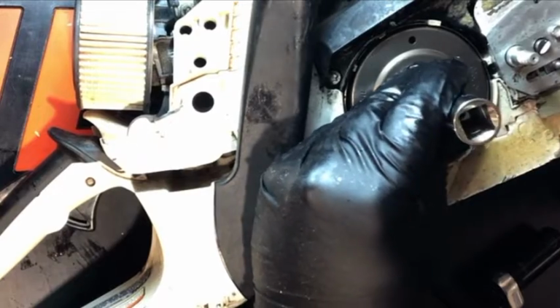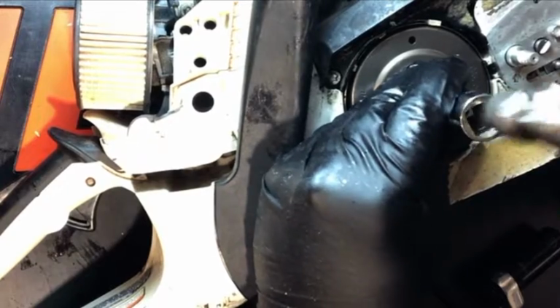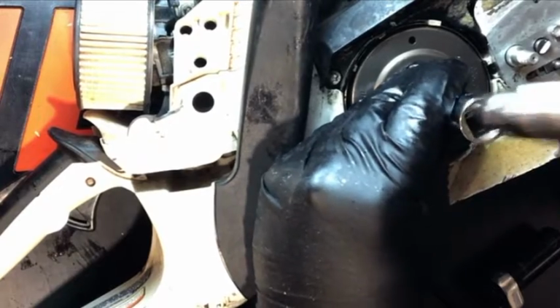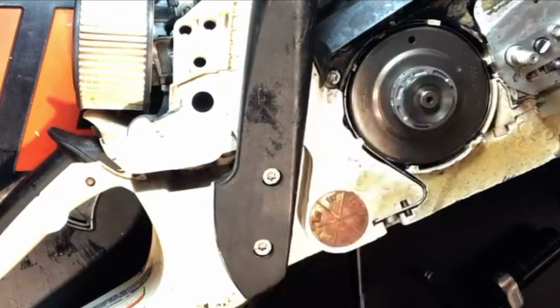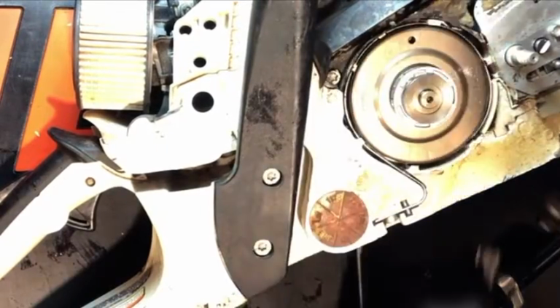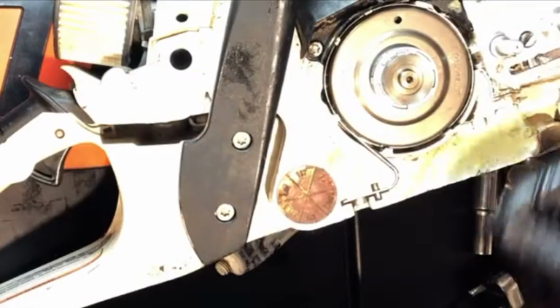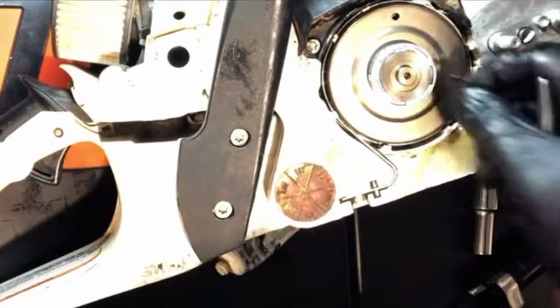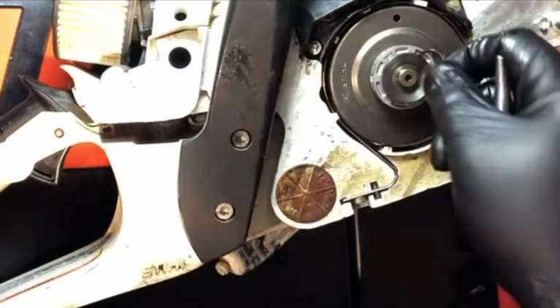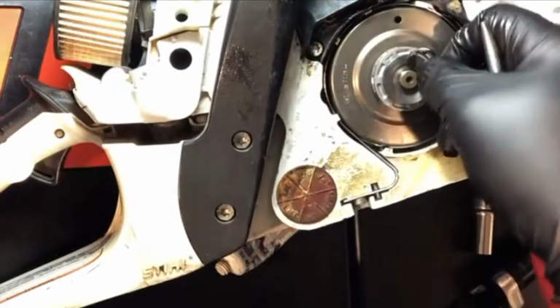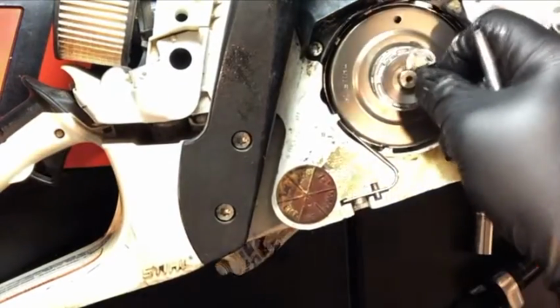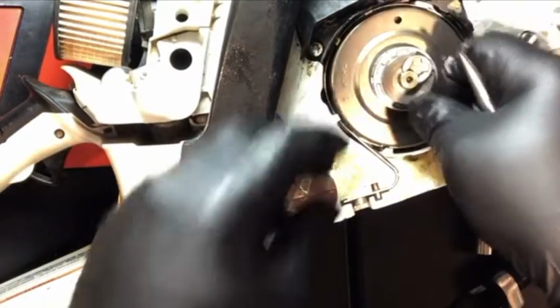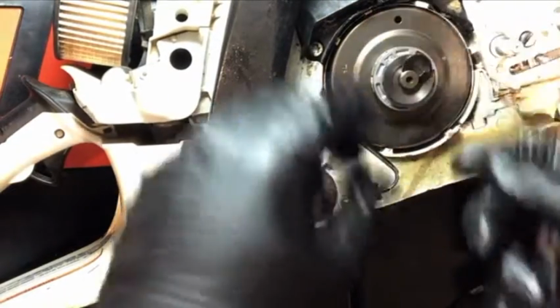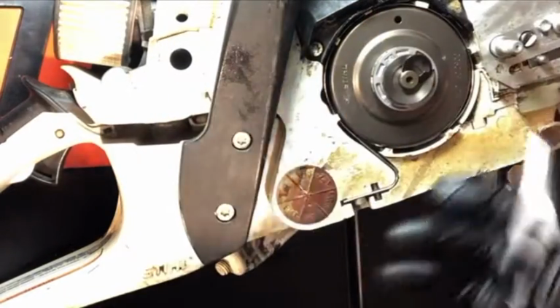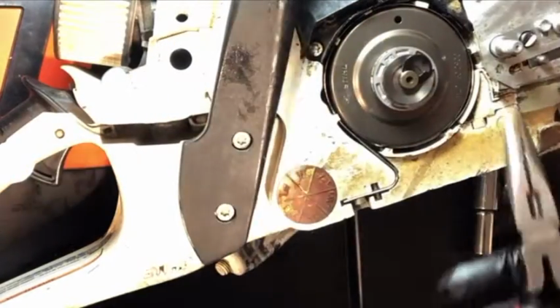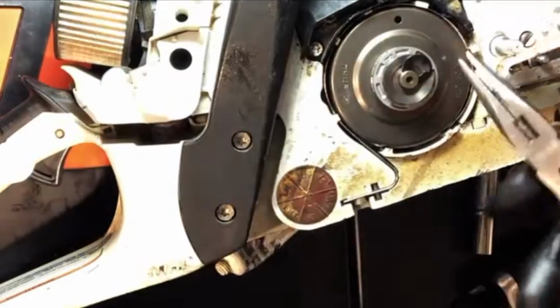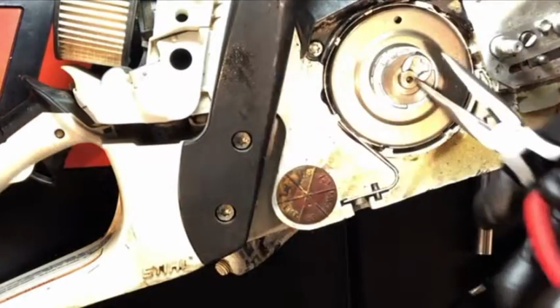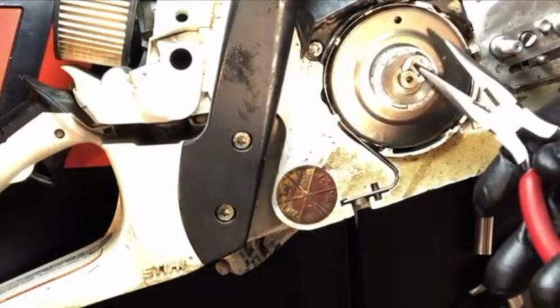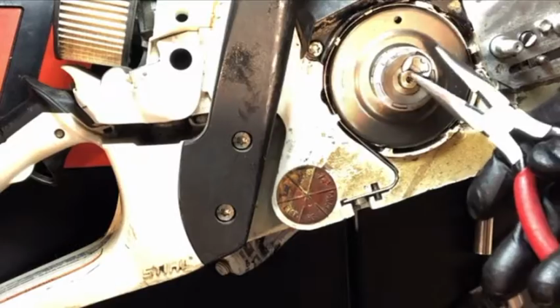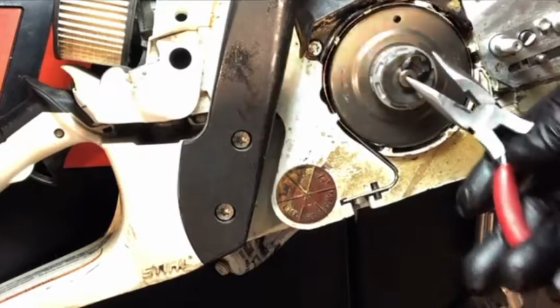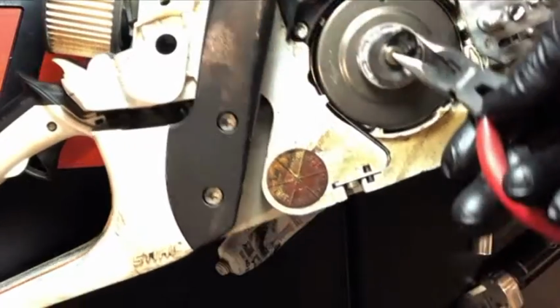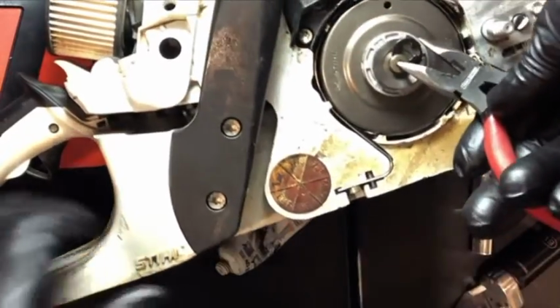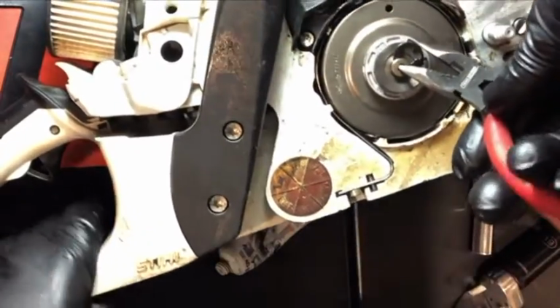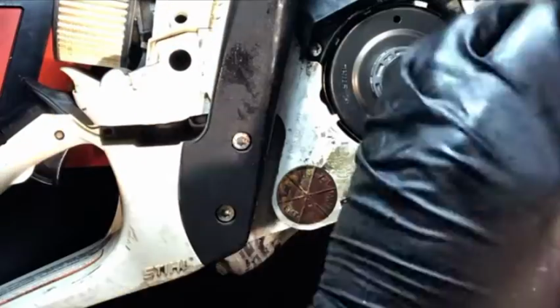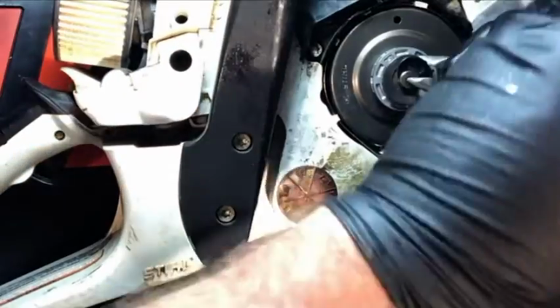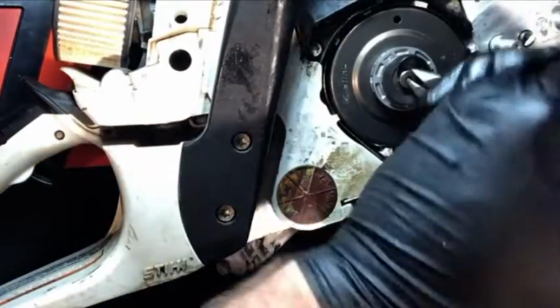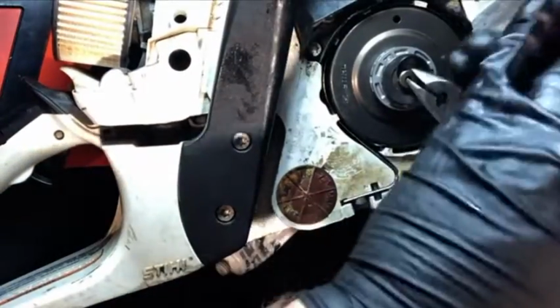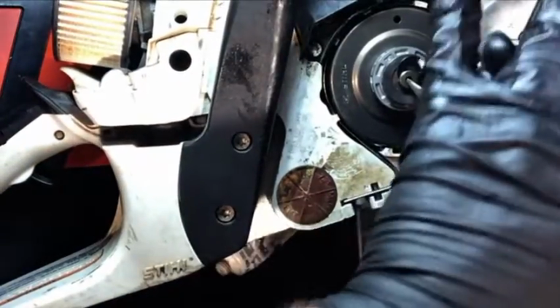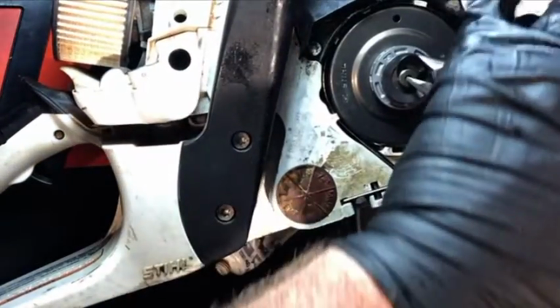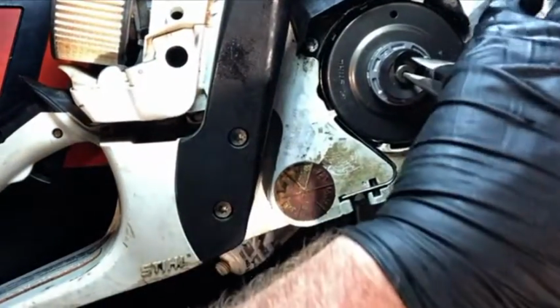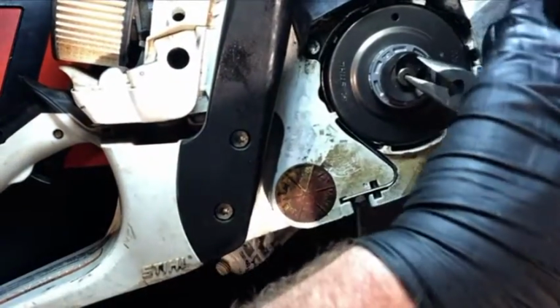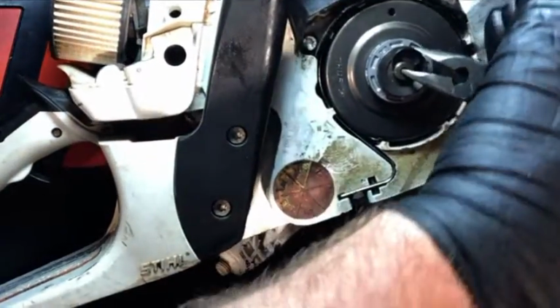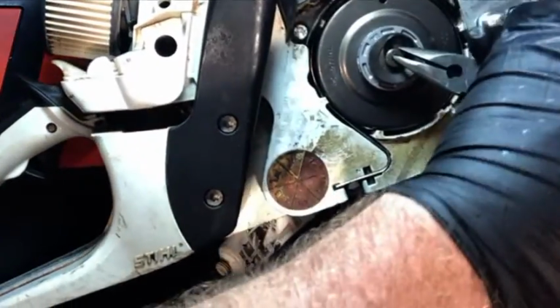The last thing to install is your e-clip. Stick one end in the hole on the crank and the other end on the back side of the e-clip, pull them together, snap it into place, and you guys are all set.